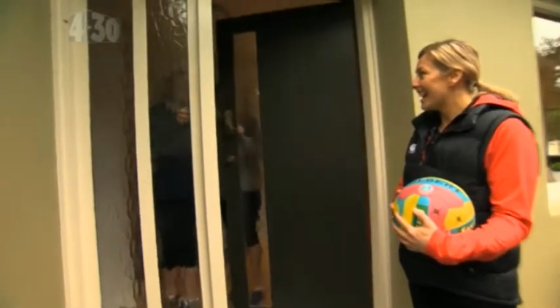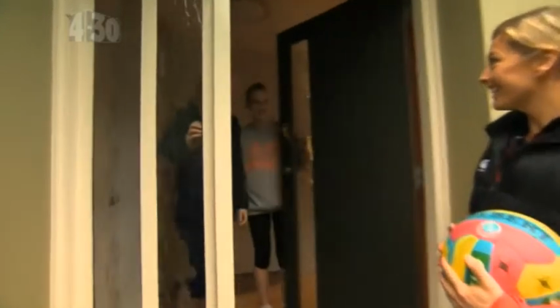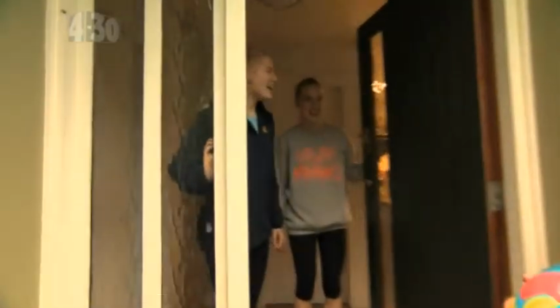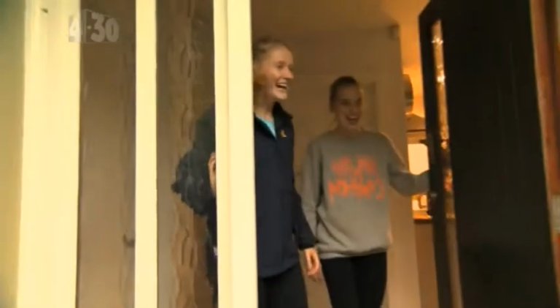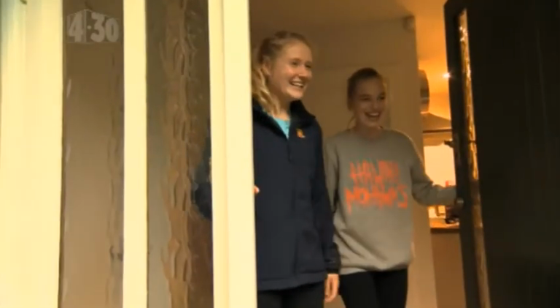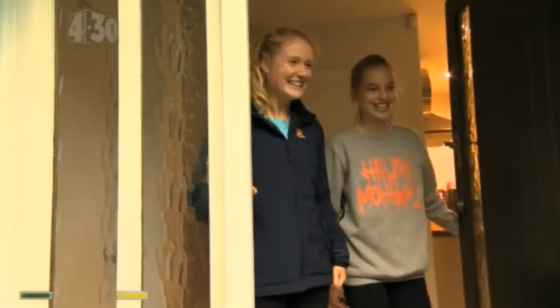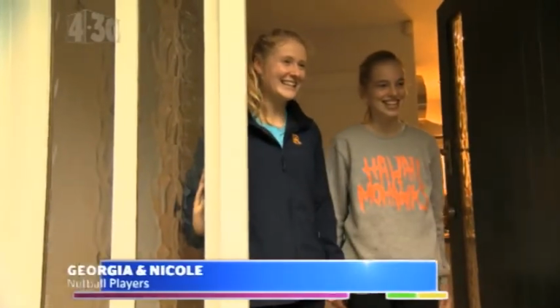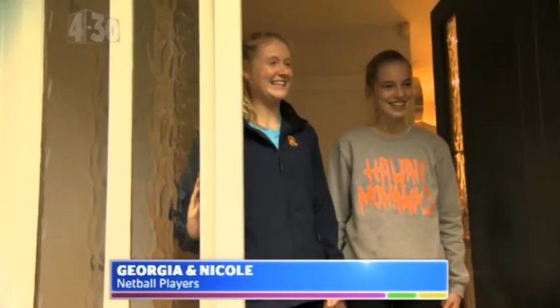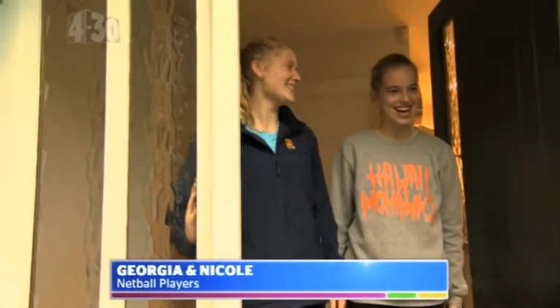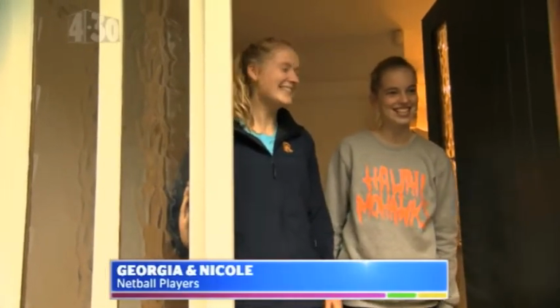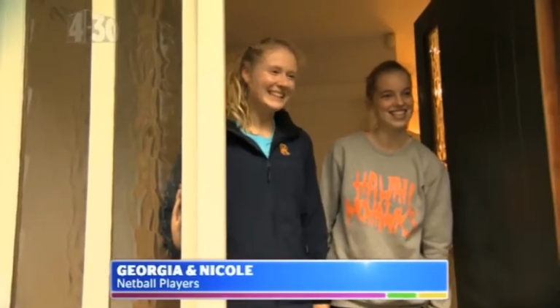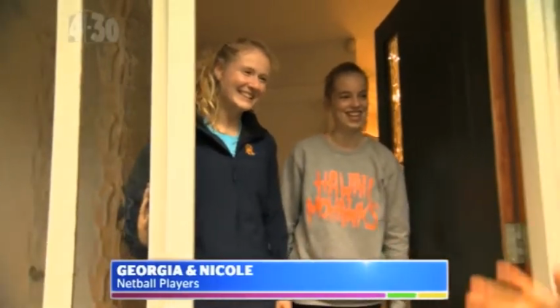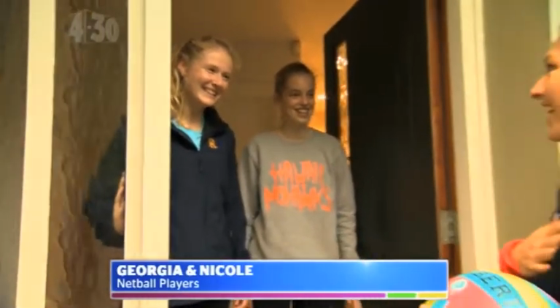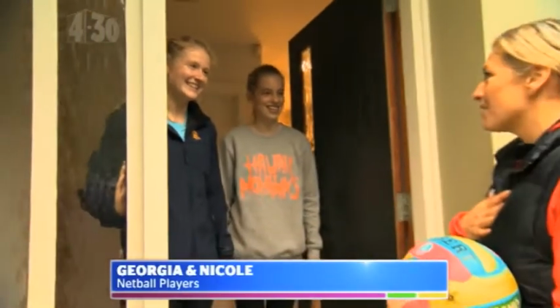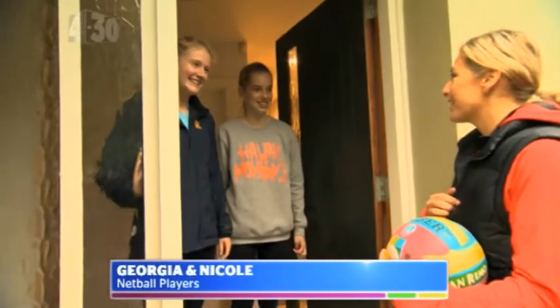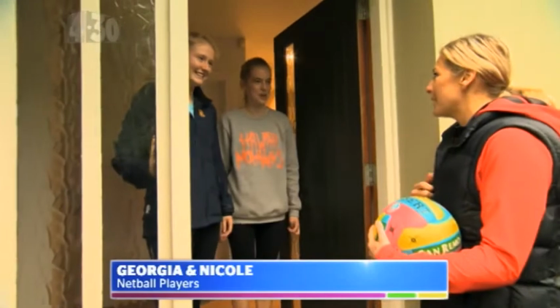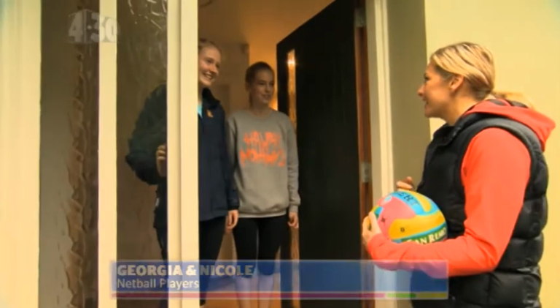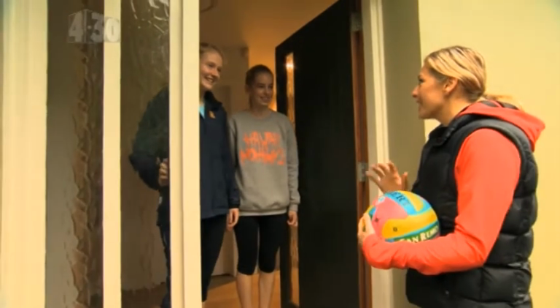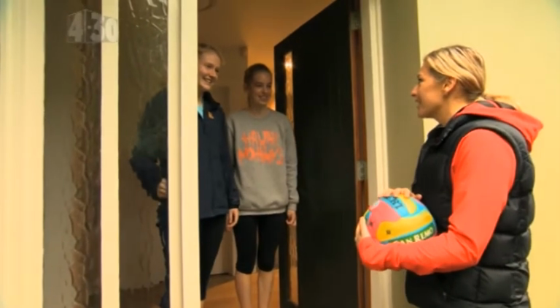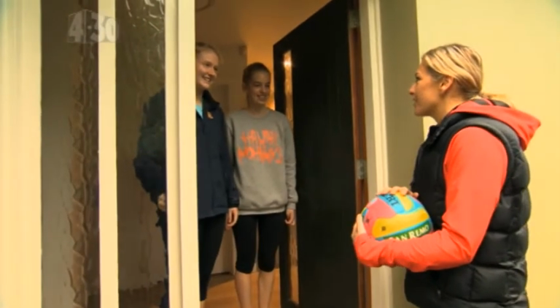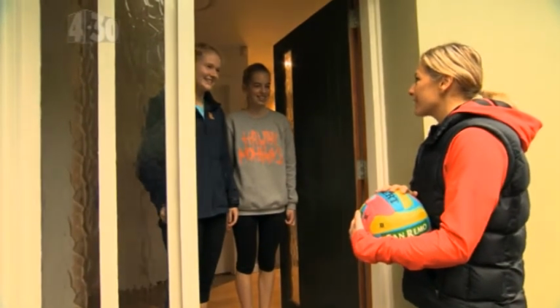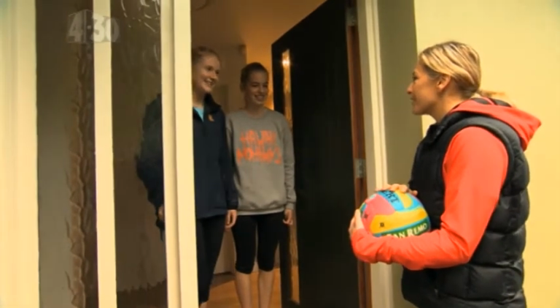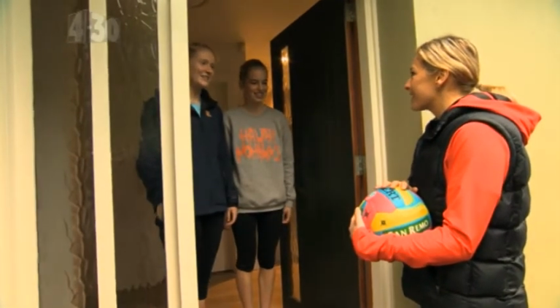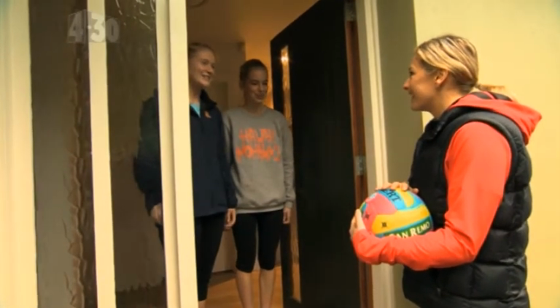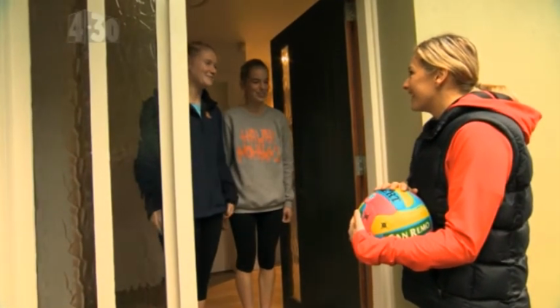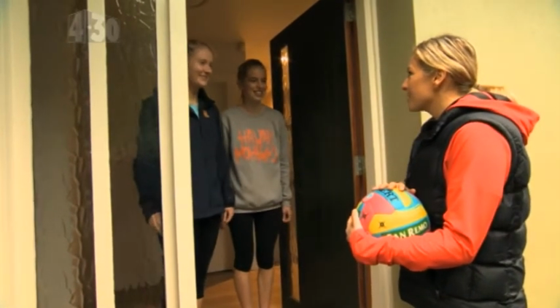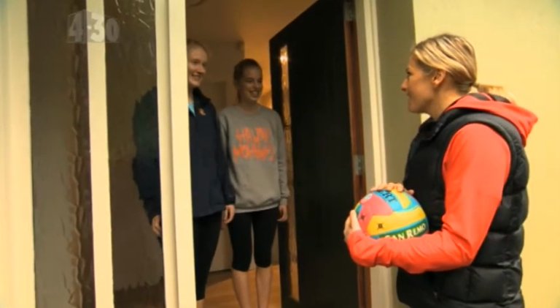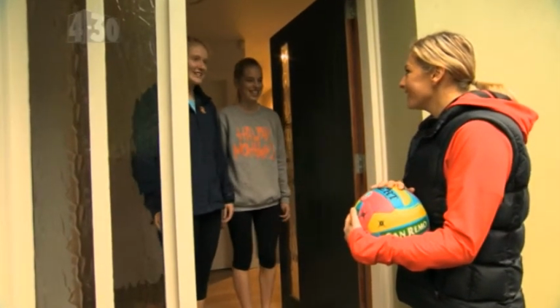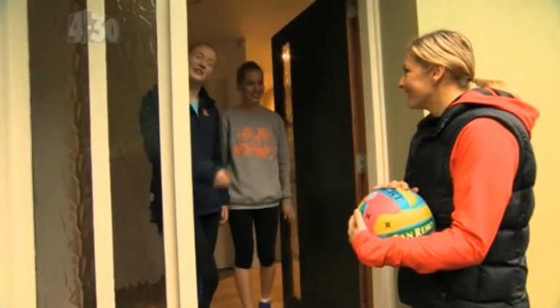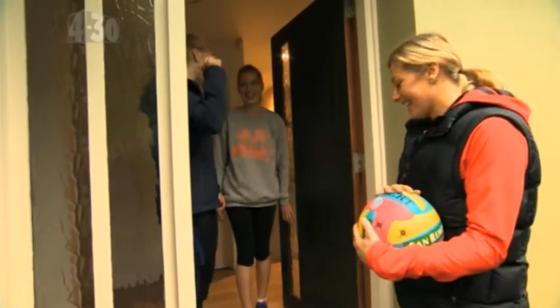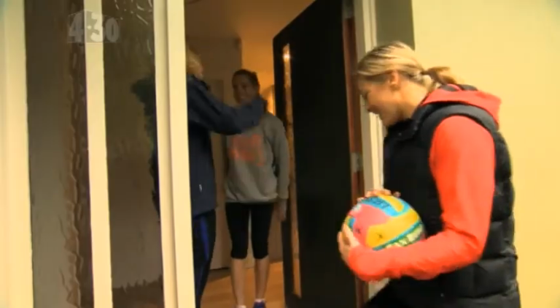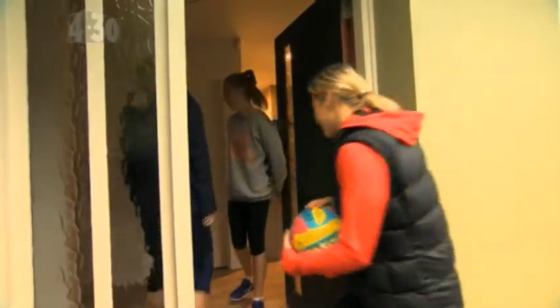Hi girls. Hello. How are you going? Great thanks. I'm Anna and I'm pretty excited to be here today because I'm going to take you through some skills and drills. Do you want to show me around? Yeah, sure. Come out the back.